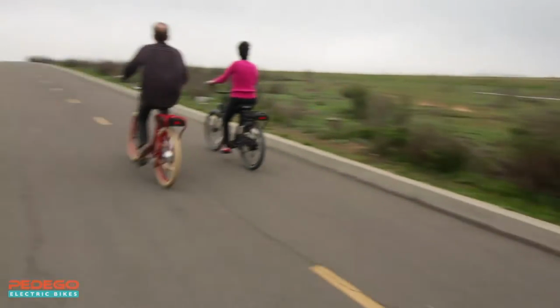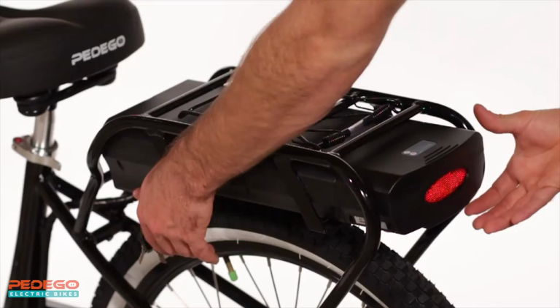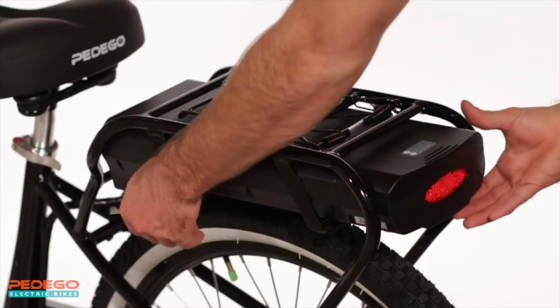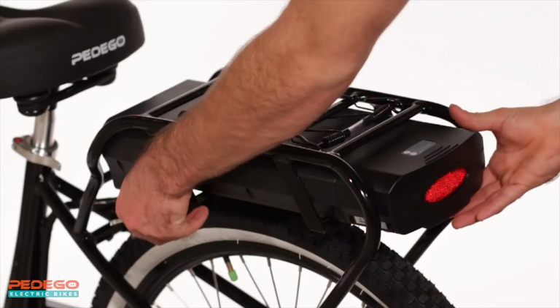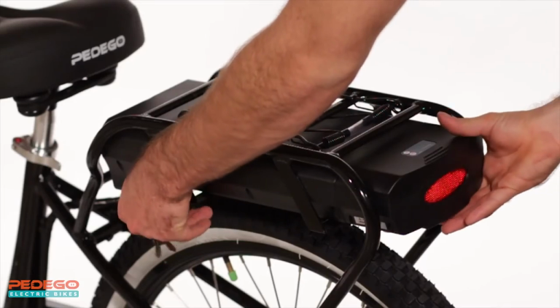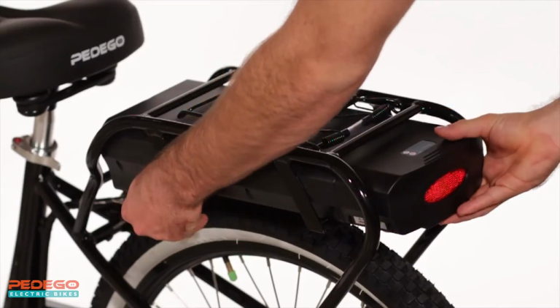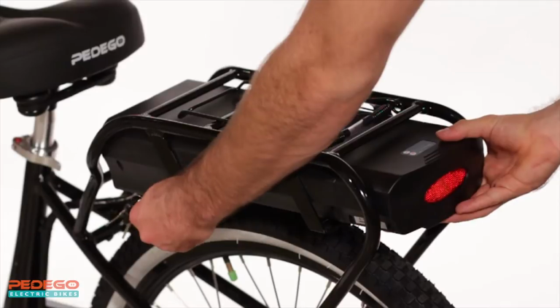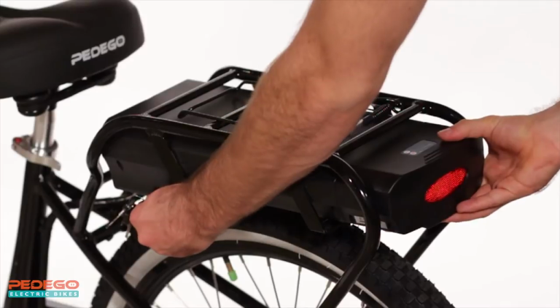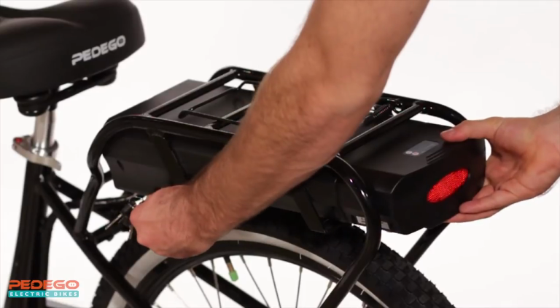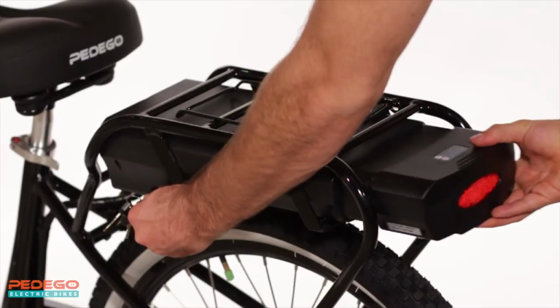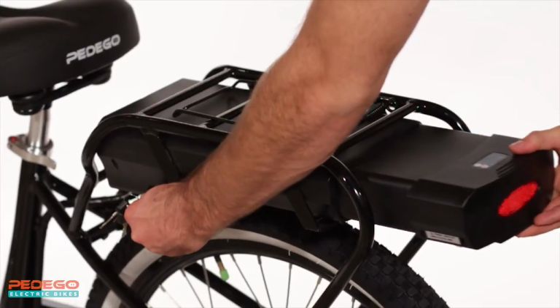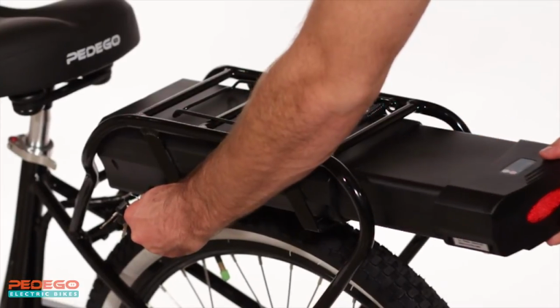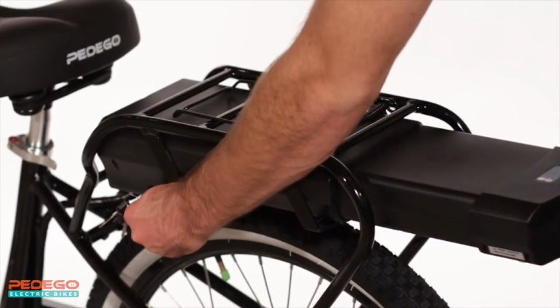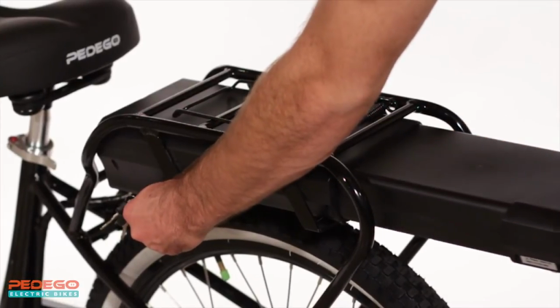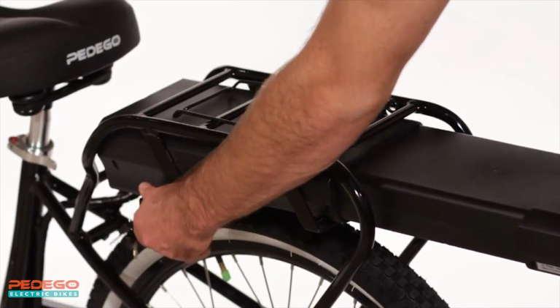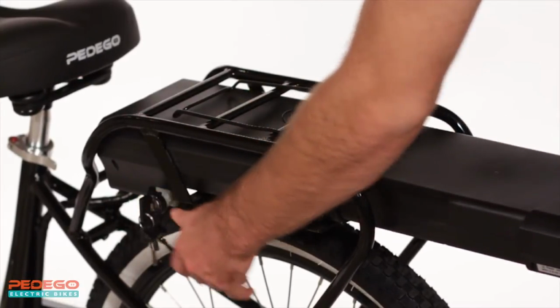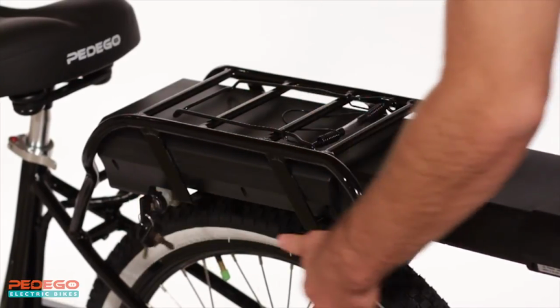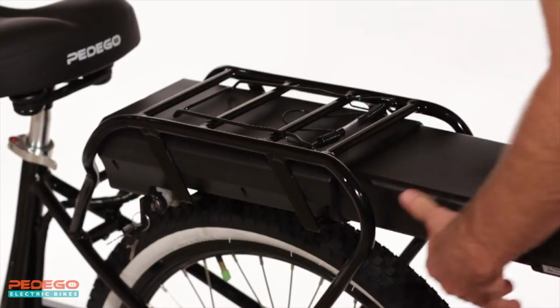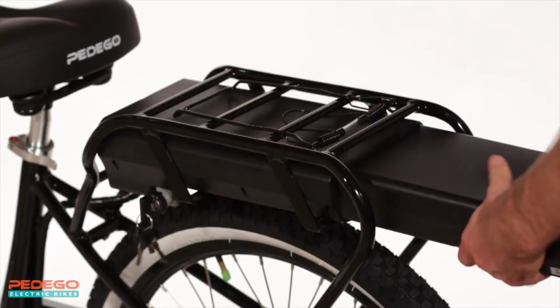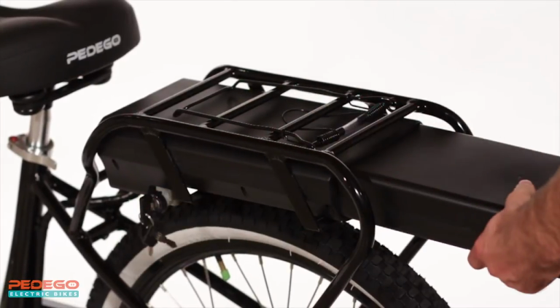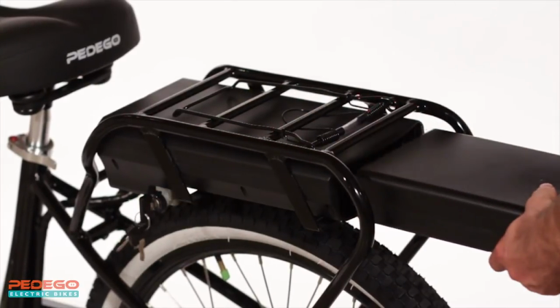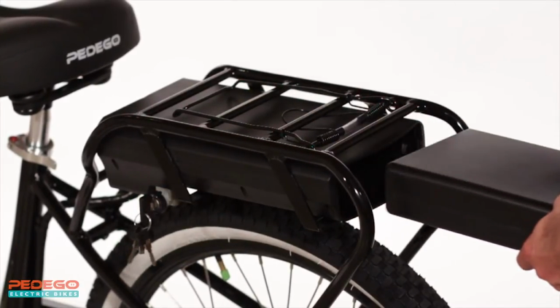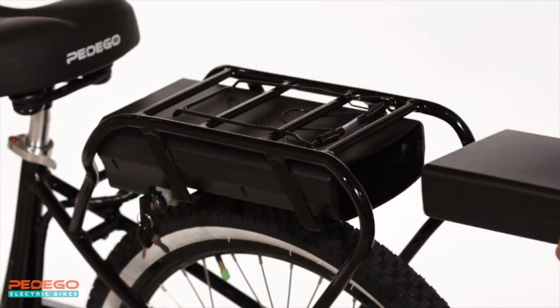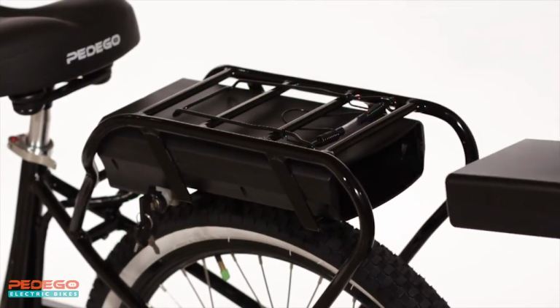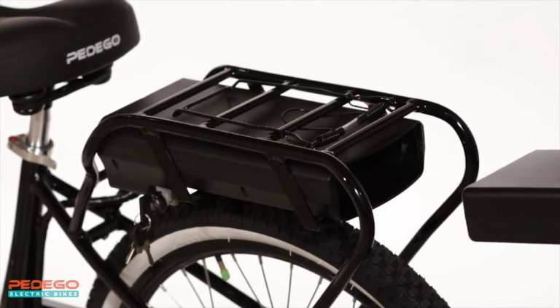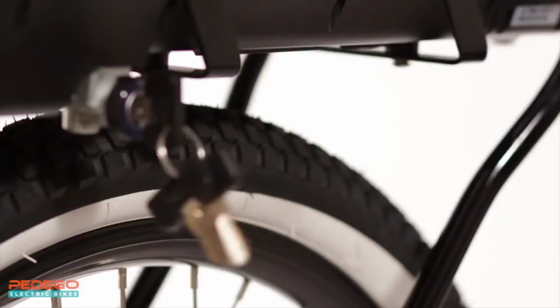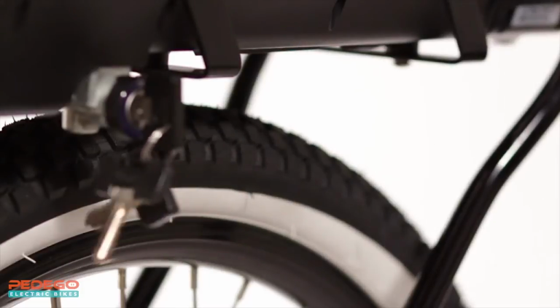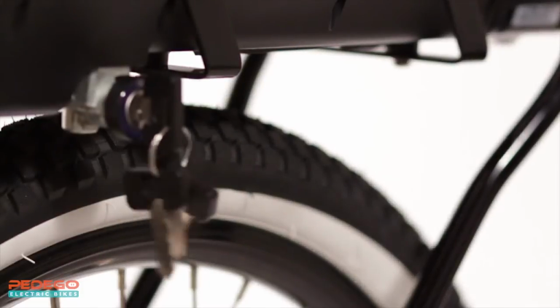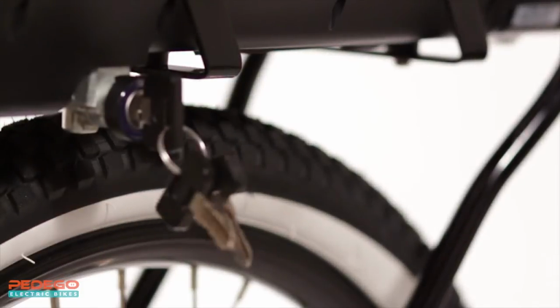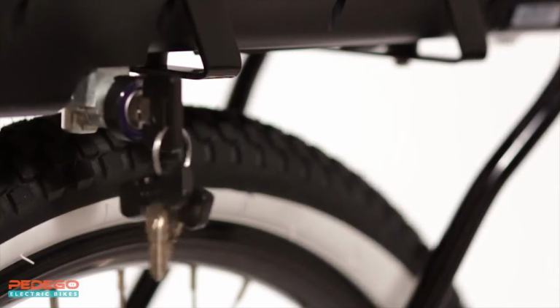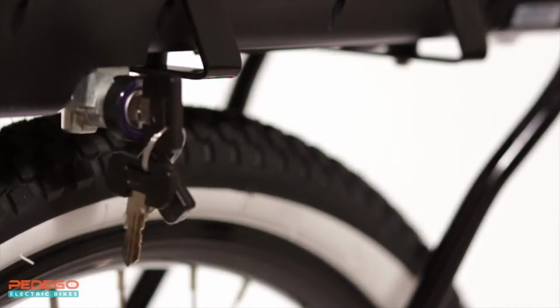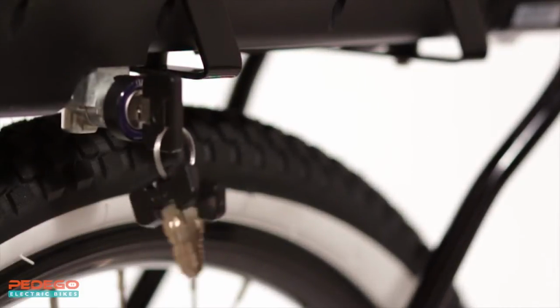The battery is lightweight and long-lasting. It uses Samsung cells with cutting-edge lithium-ion technology and an industry-leading 3-year warranty.